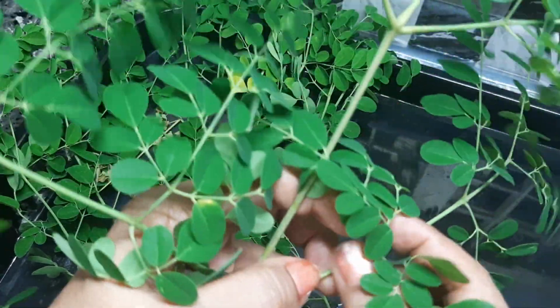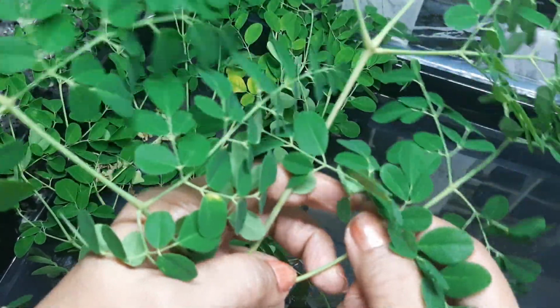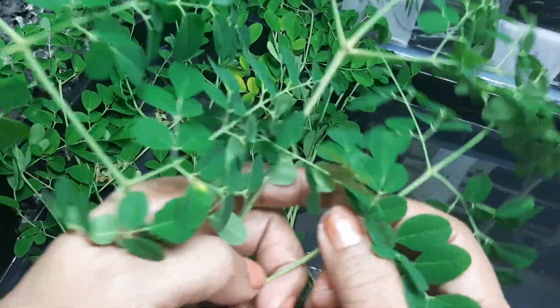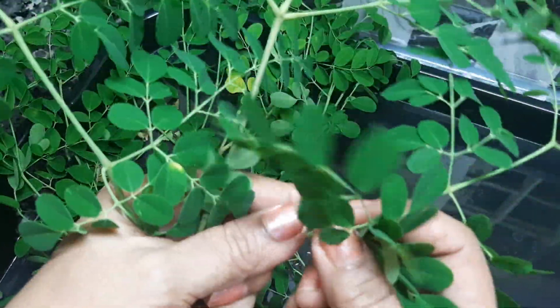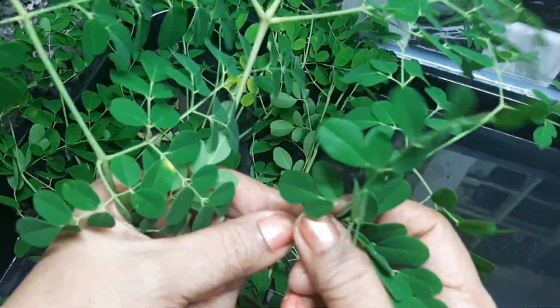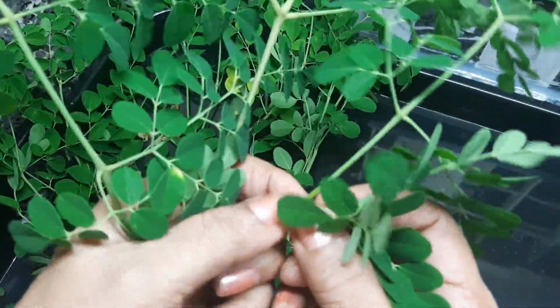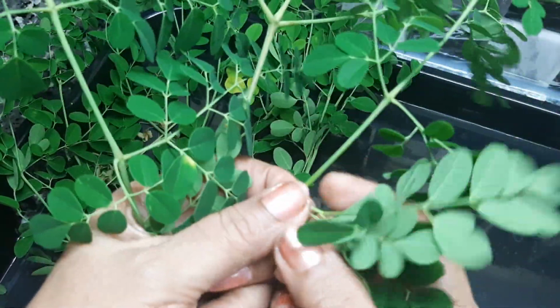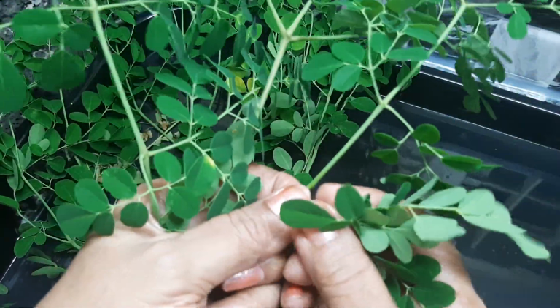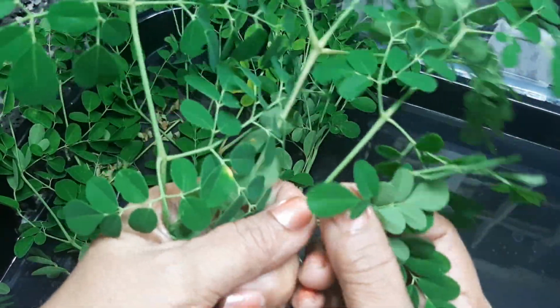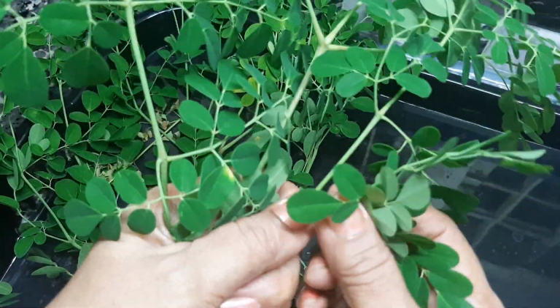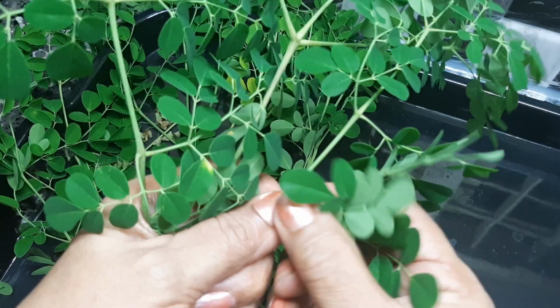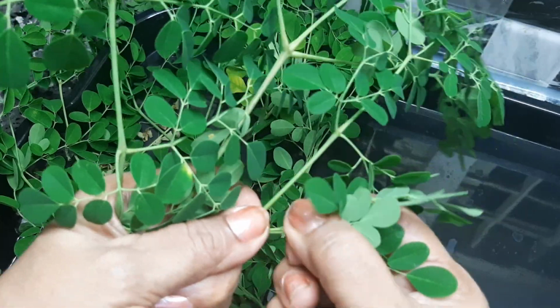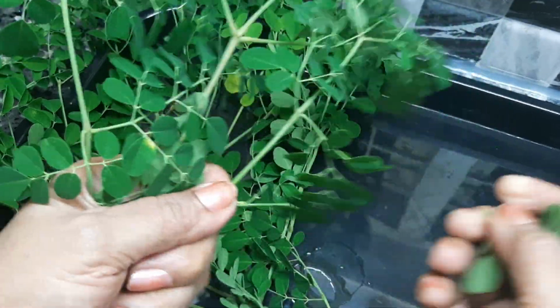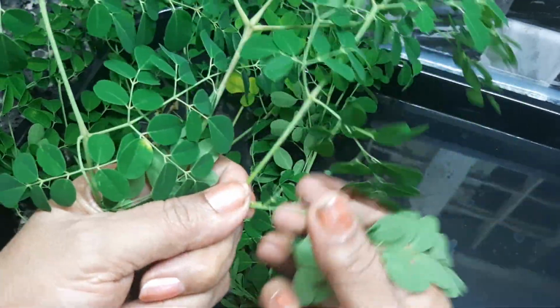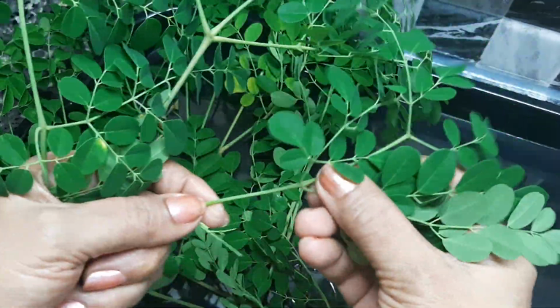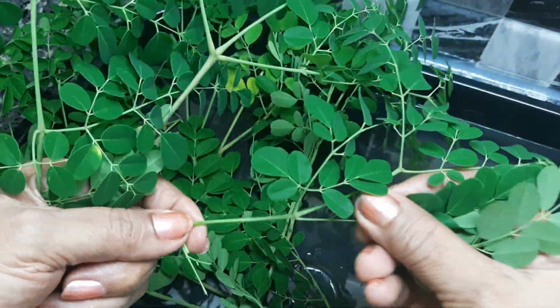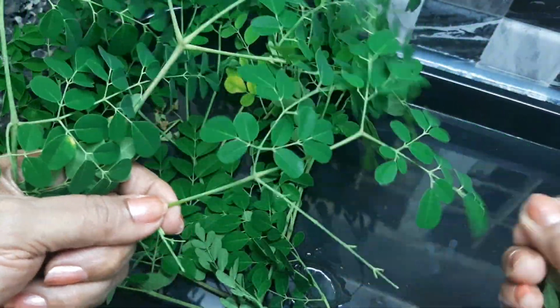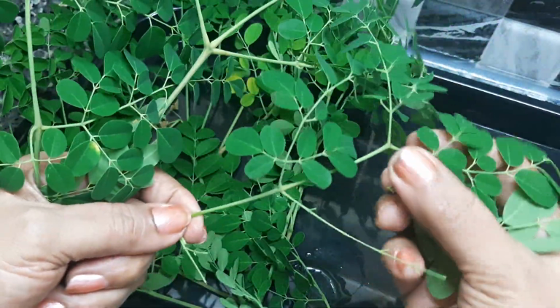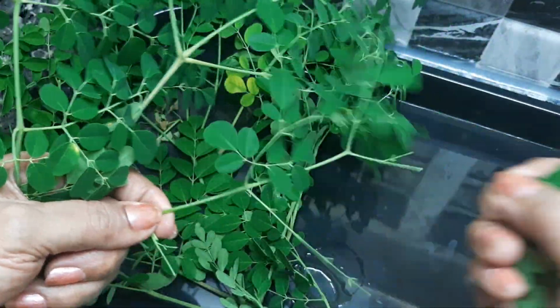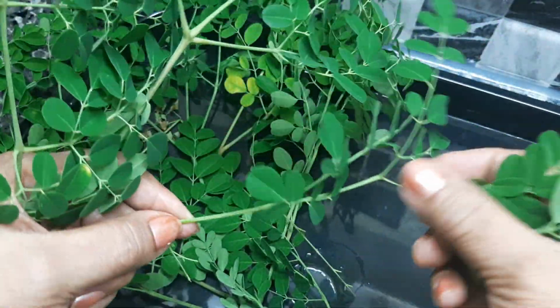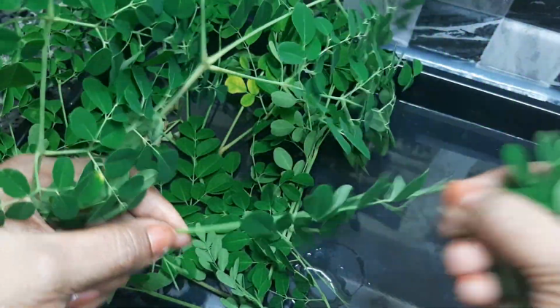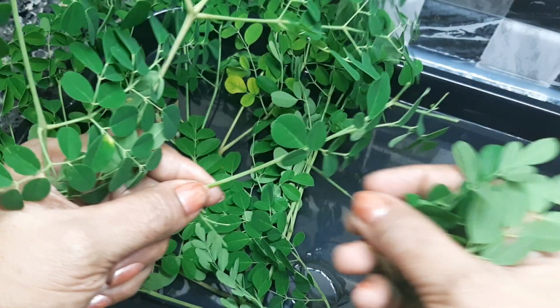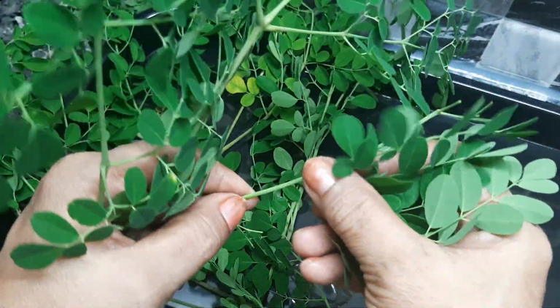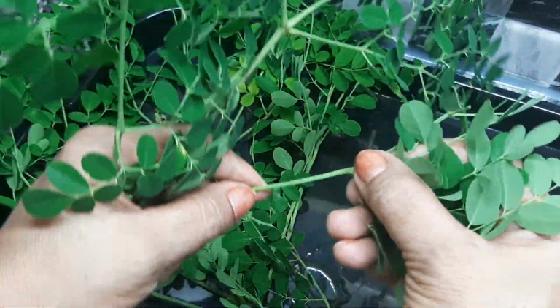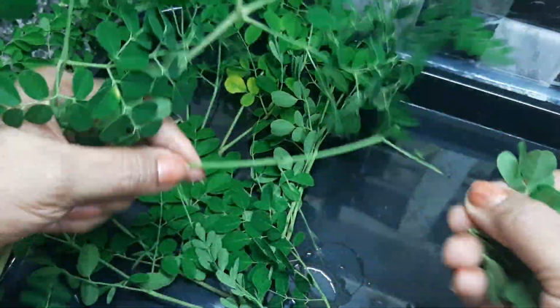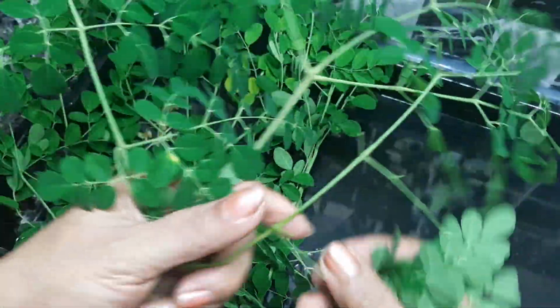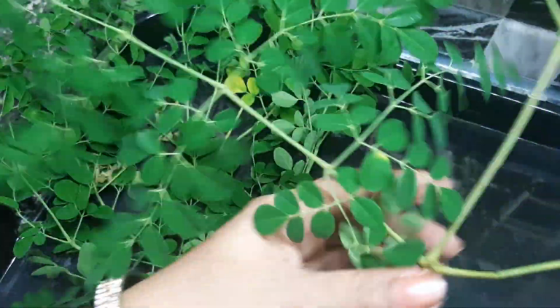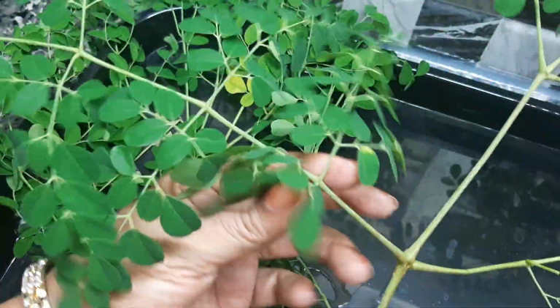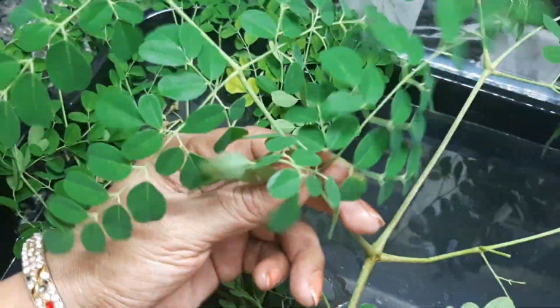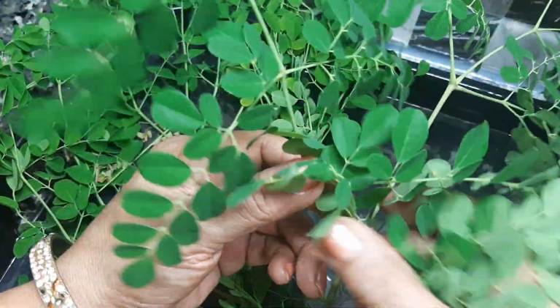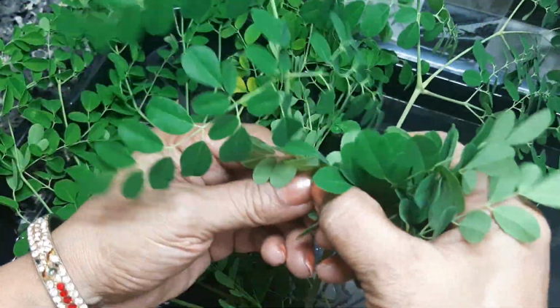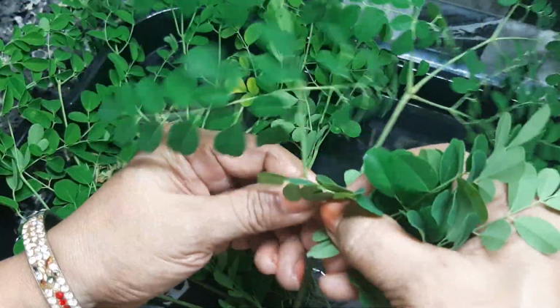We will put the powder in the pot. We will put the murengade in the pot.